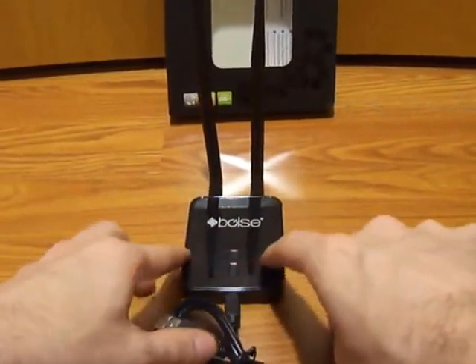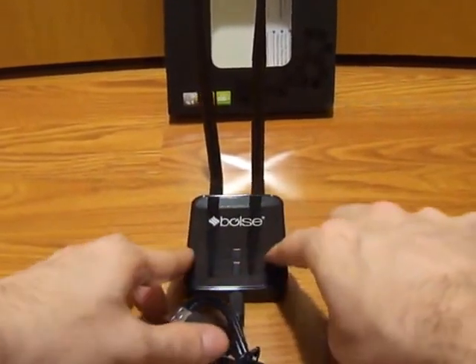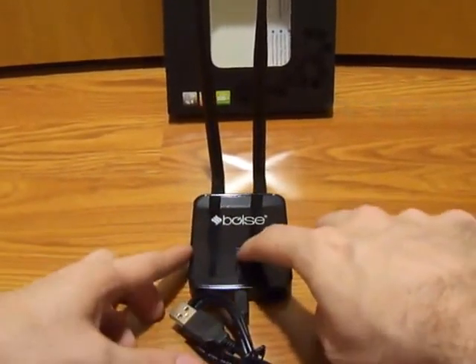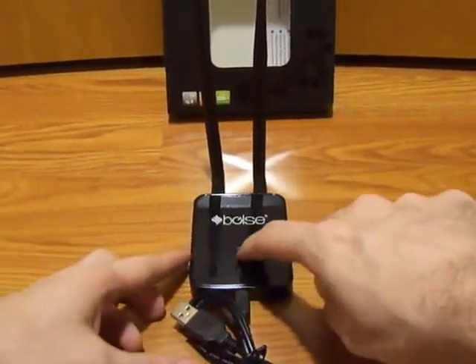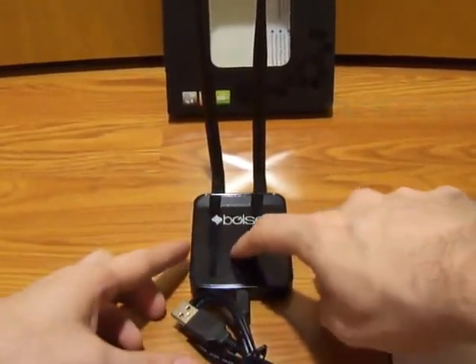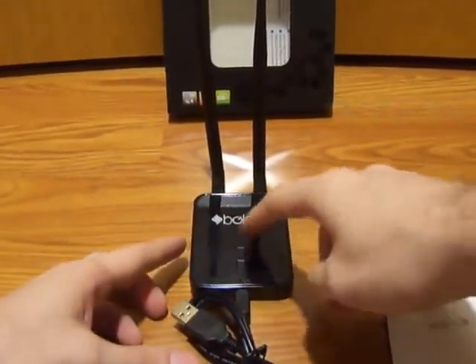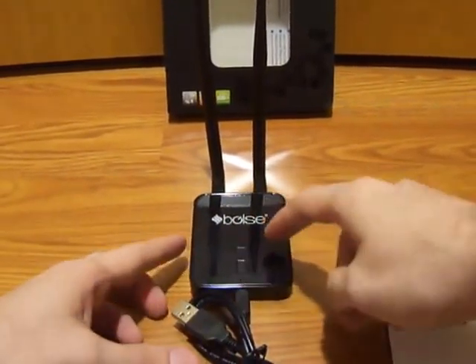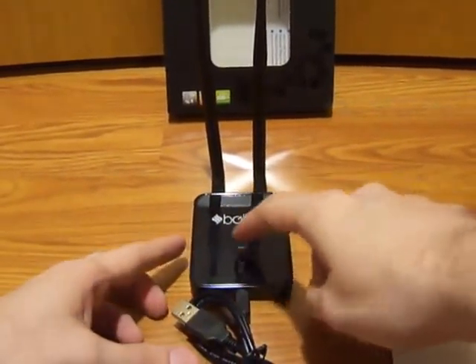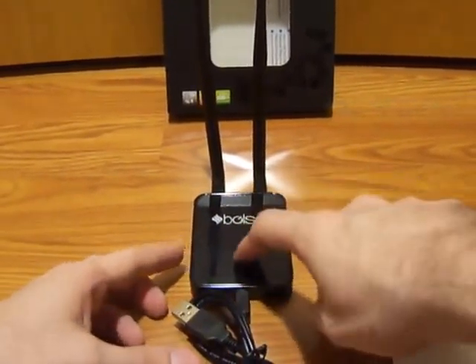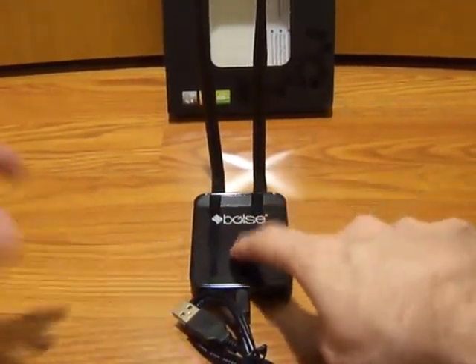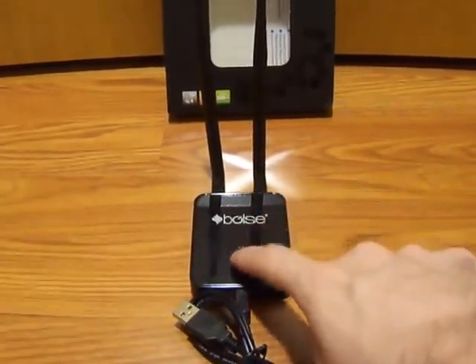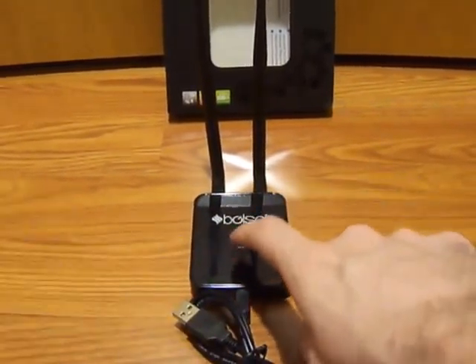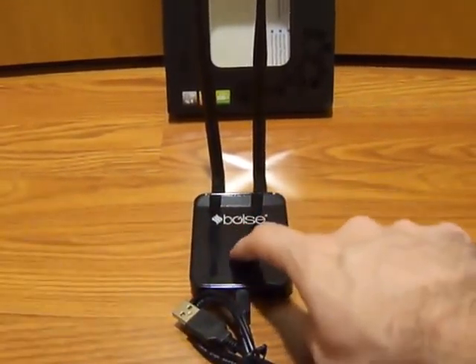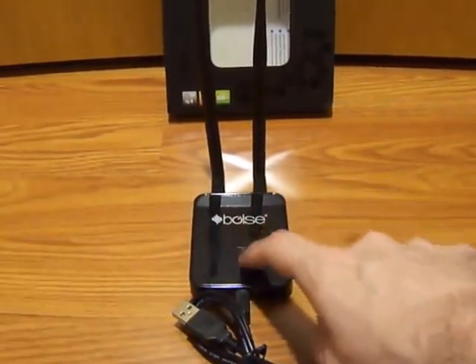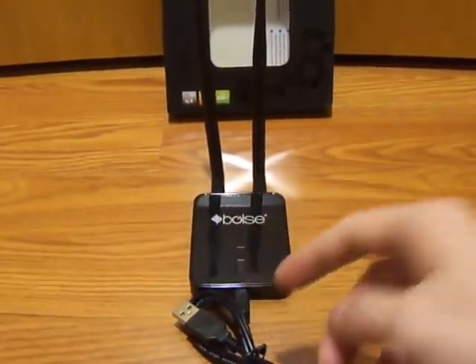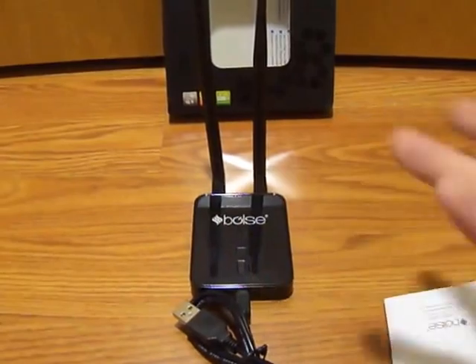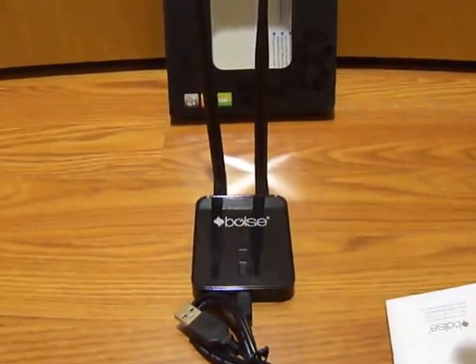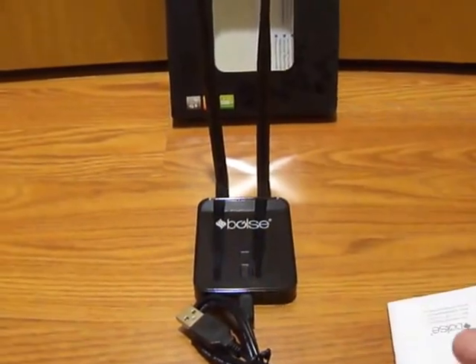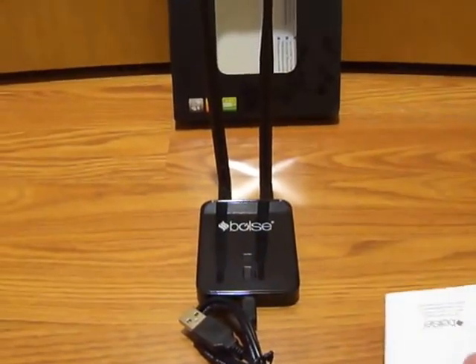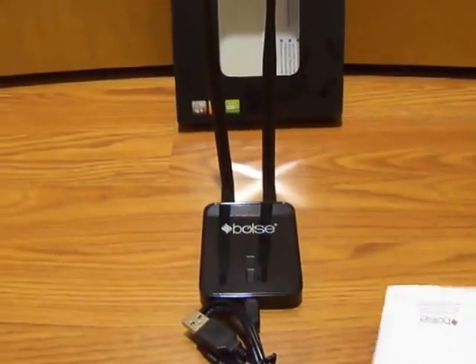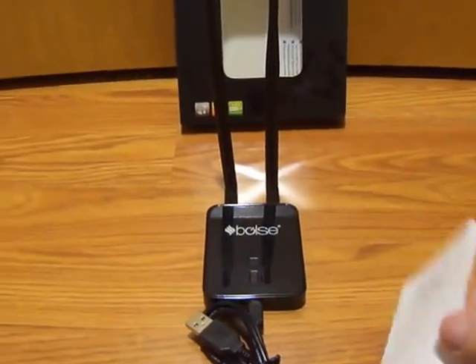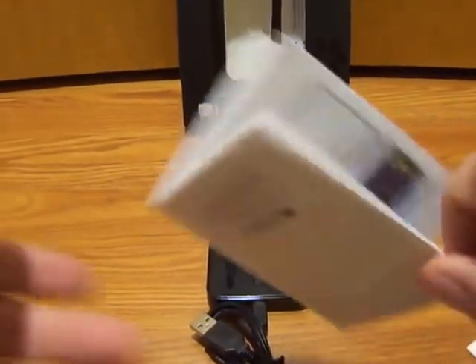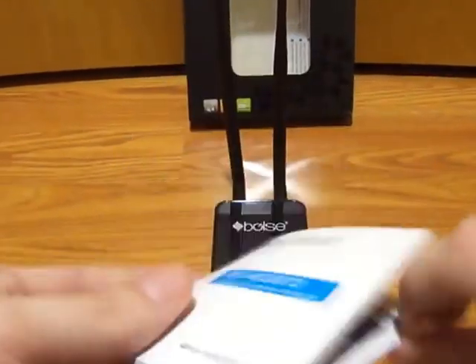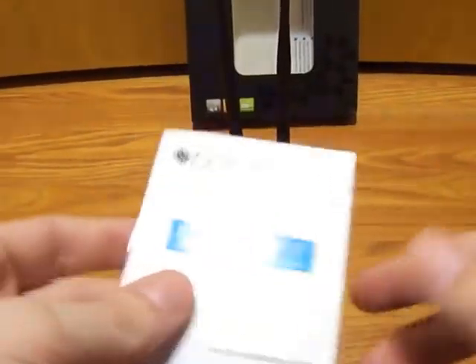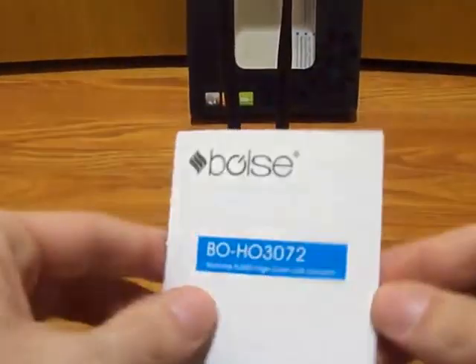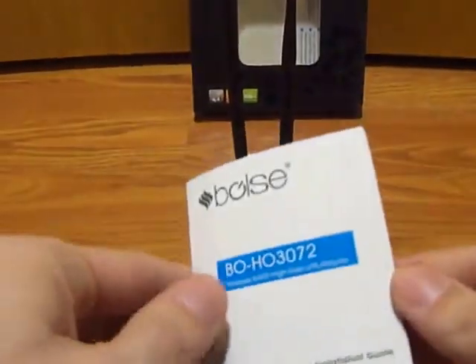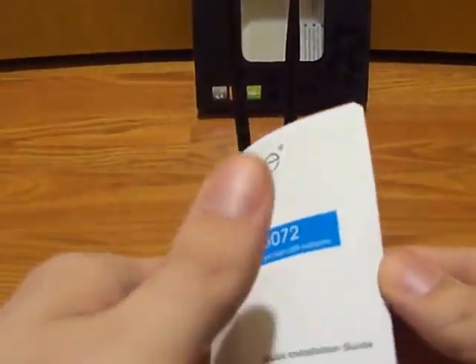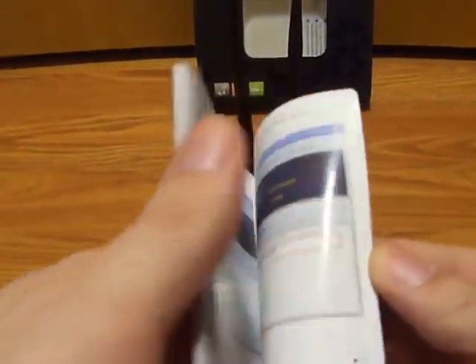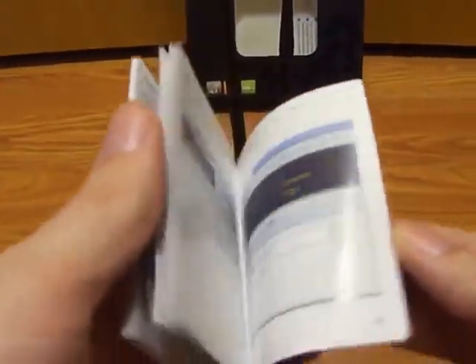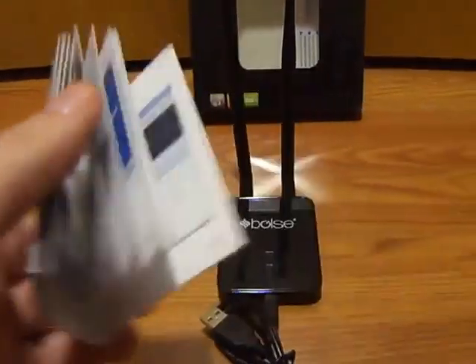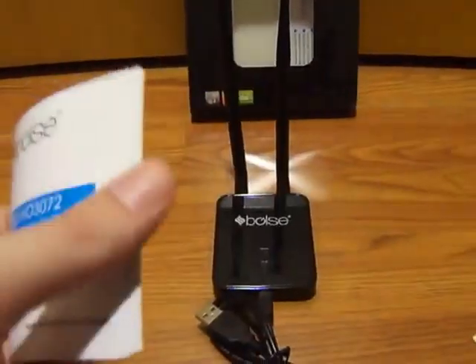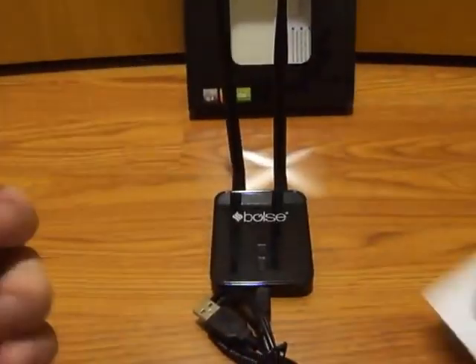The unit does feature a WPS button, so if you have WPS enabled on your router, it's really easy to set up. The user's guide is pretty straightforward on how to use the unit.